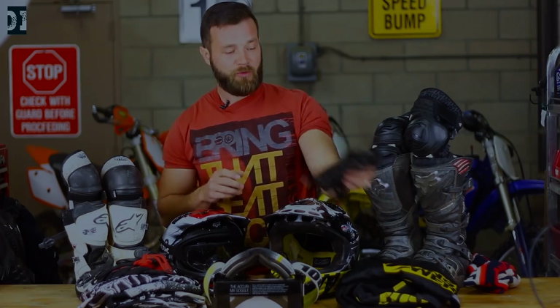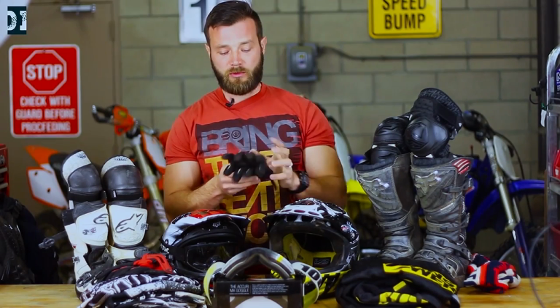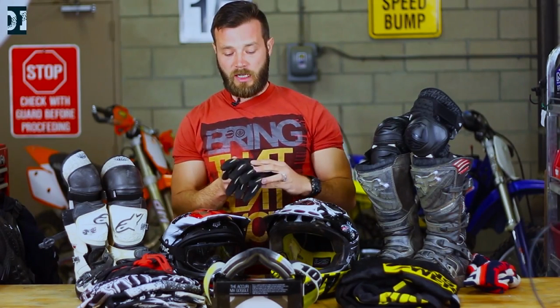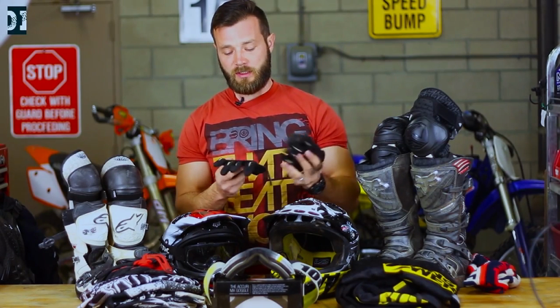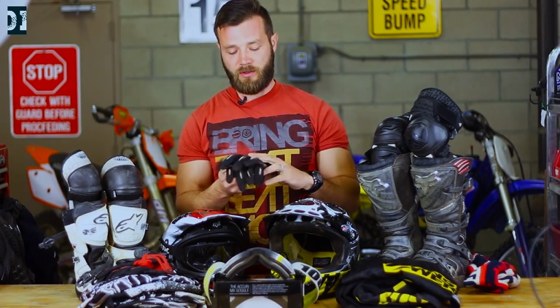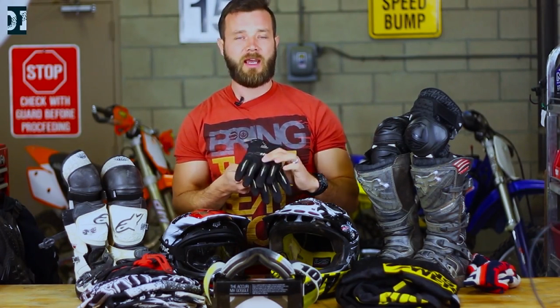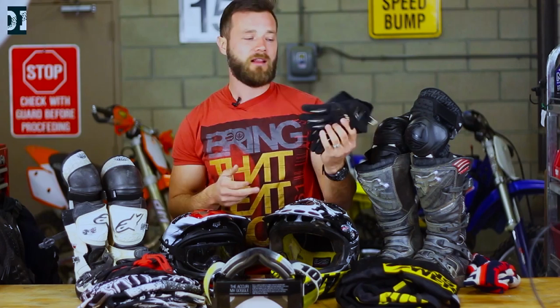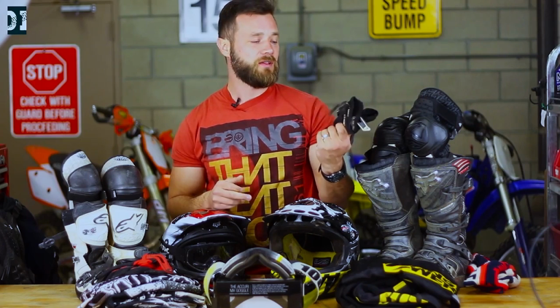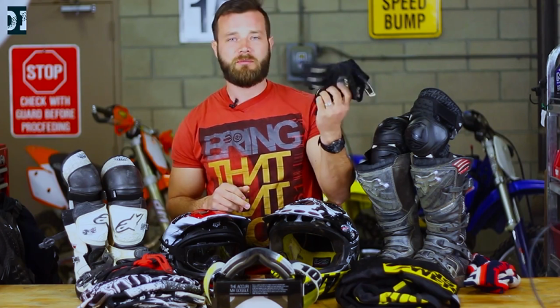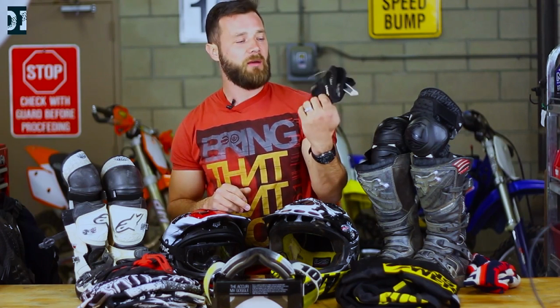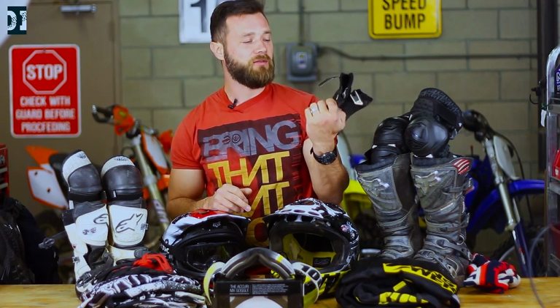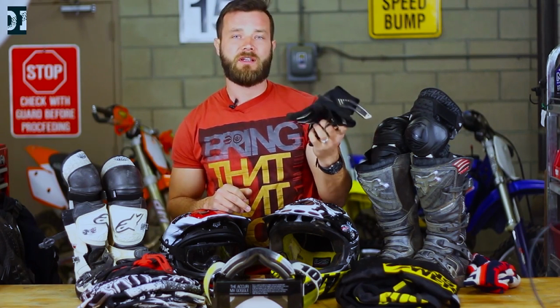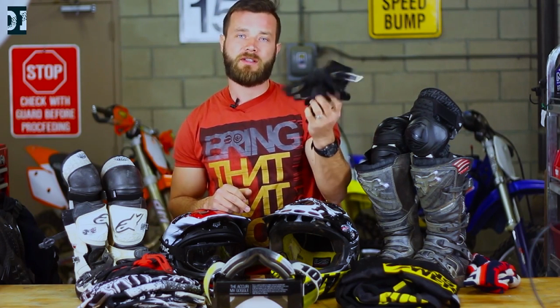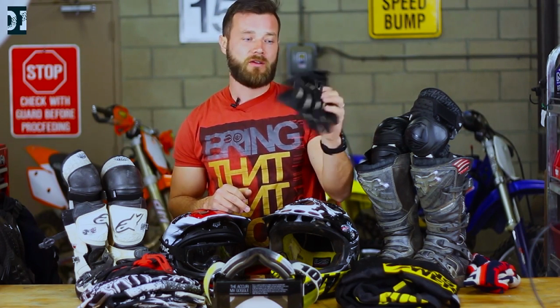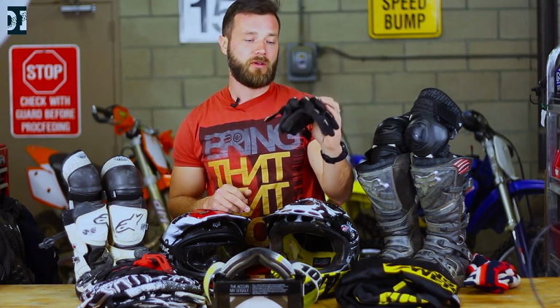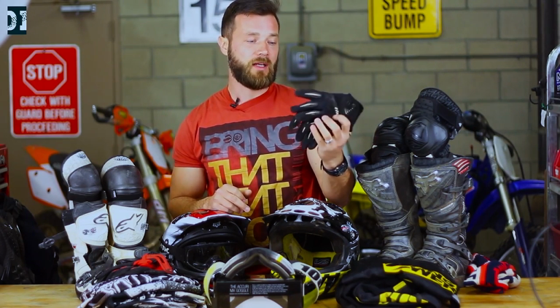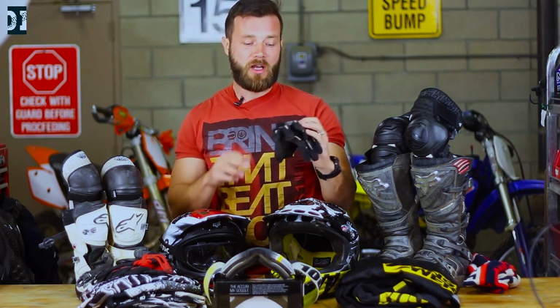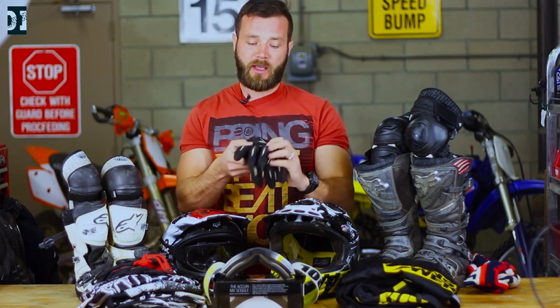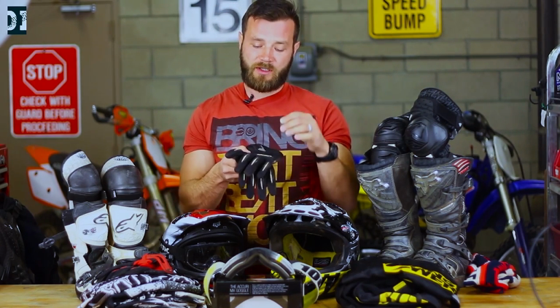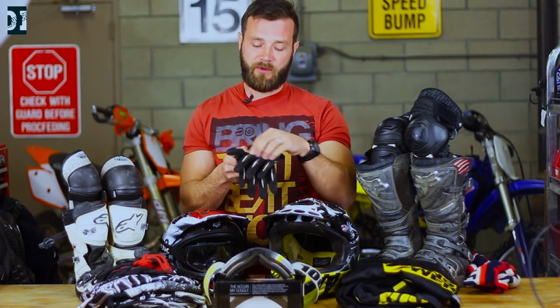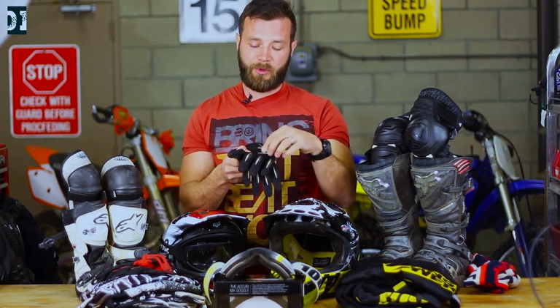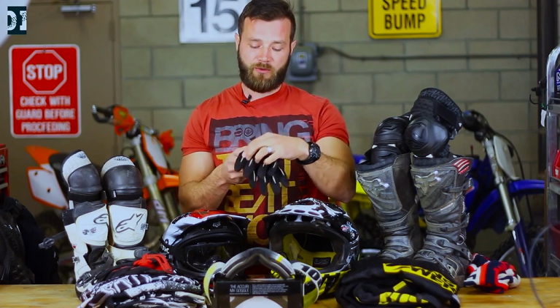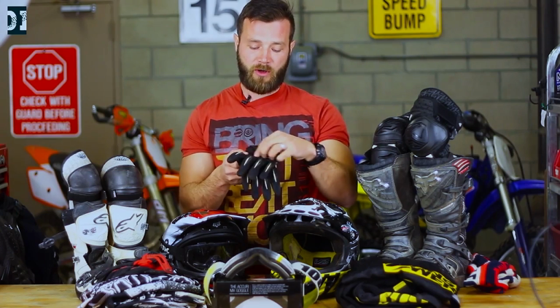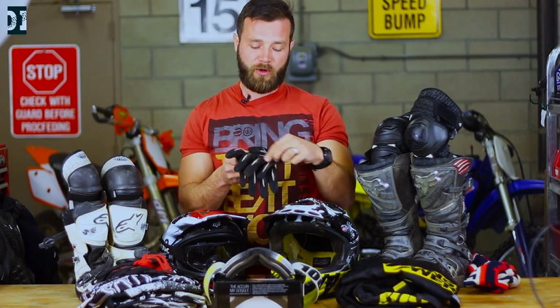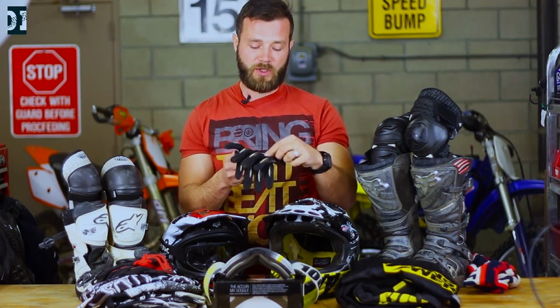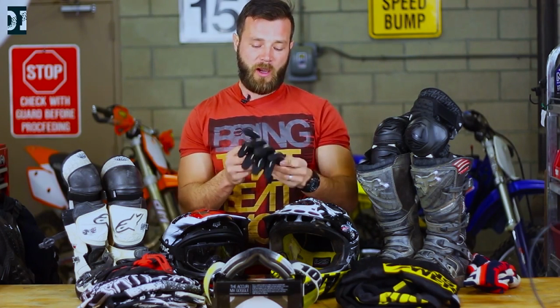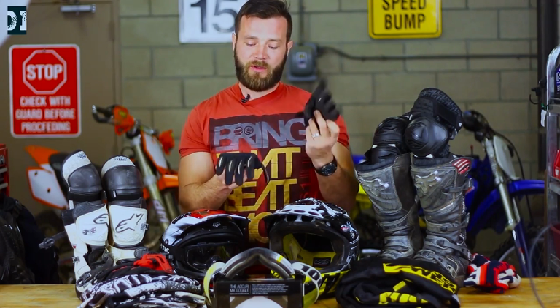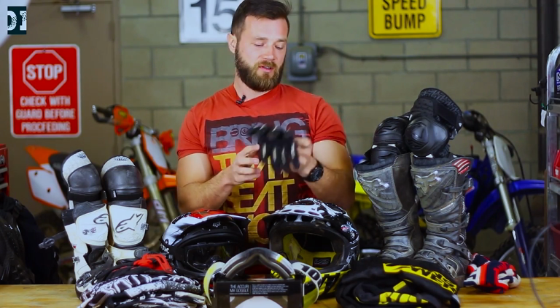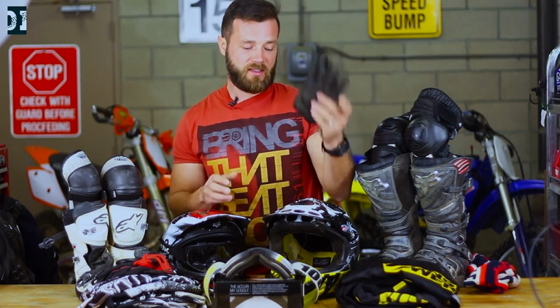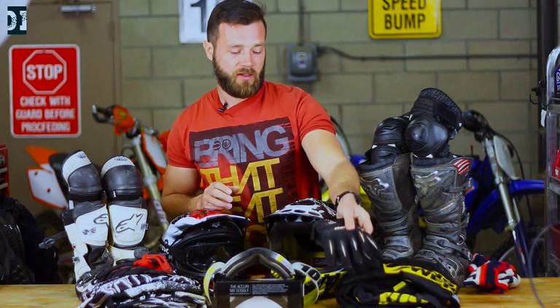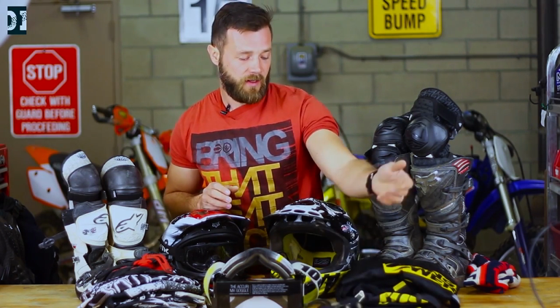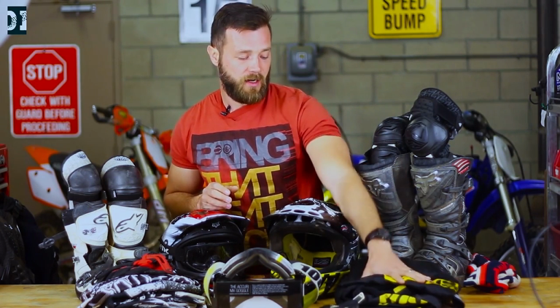Let's move to gloves. You can get any gloves — I think I paid like $10 to $15 for gloves like these. You can get gloves with a little more knuckle protection, but this basic stuff is enough to start.